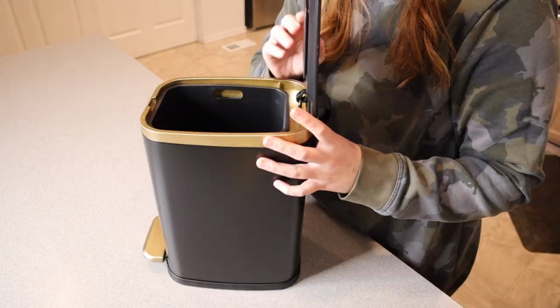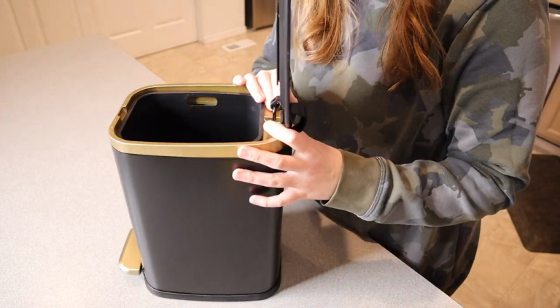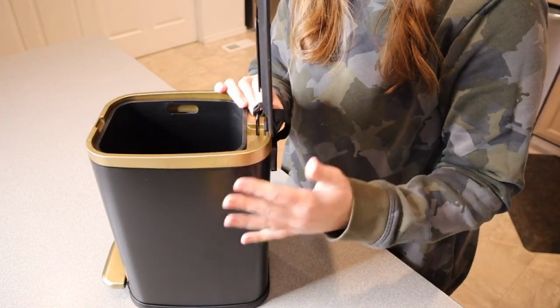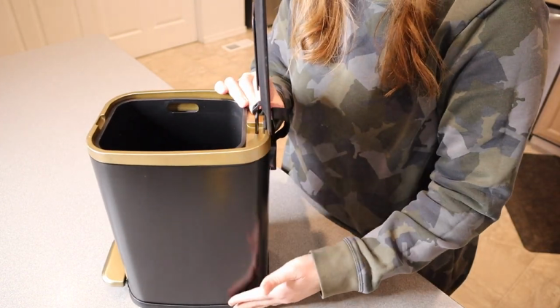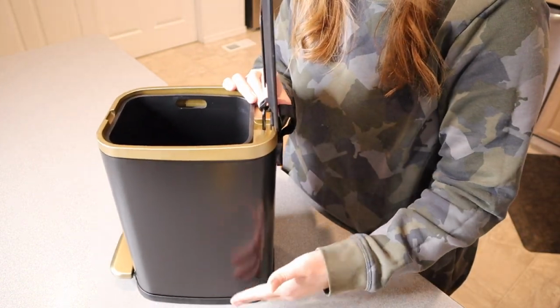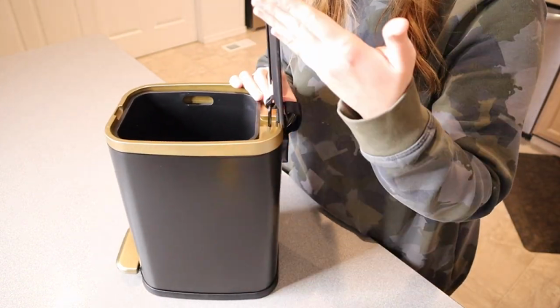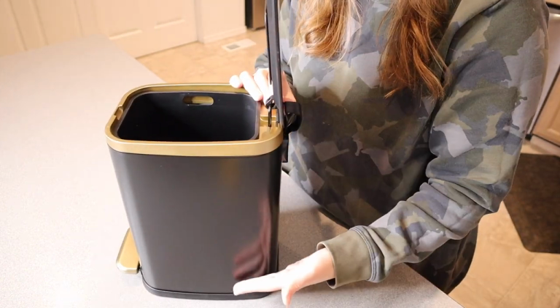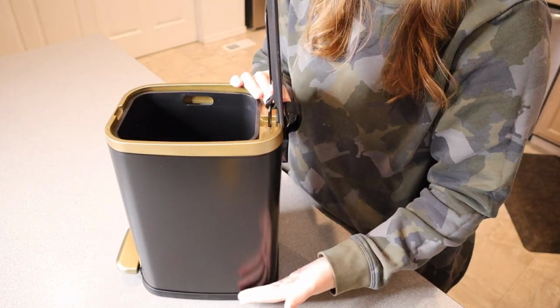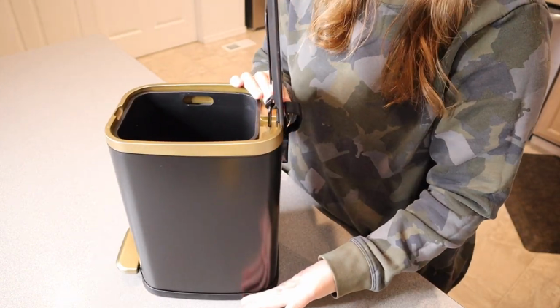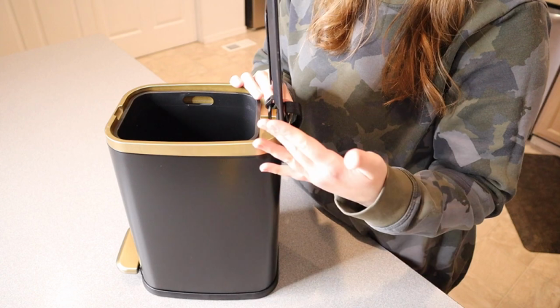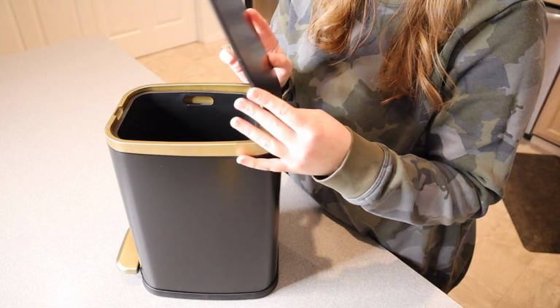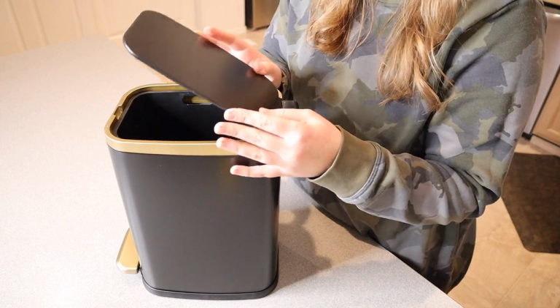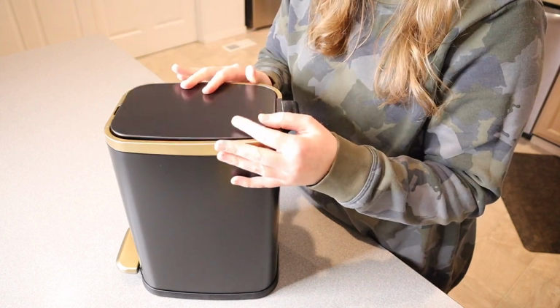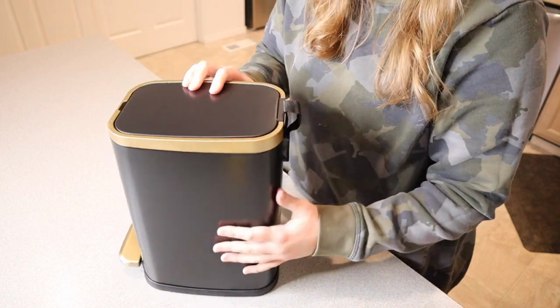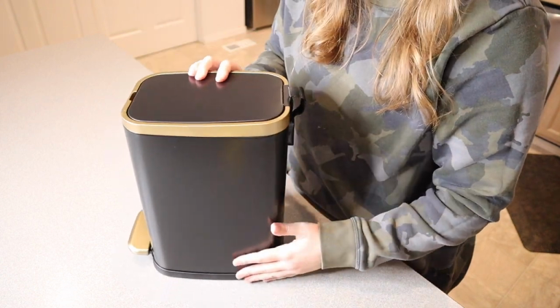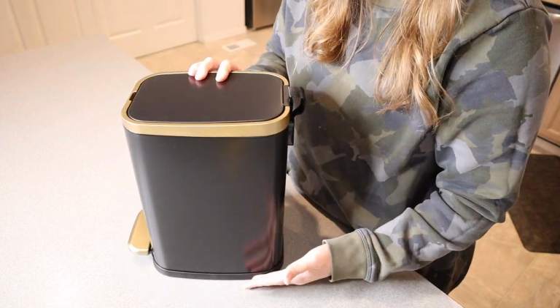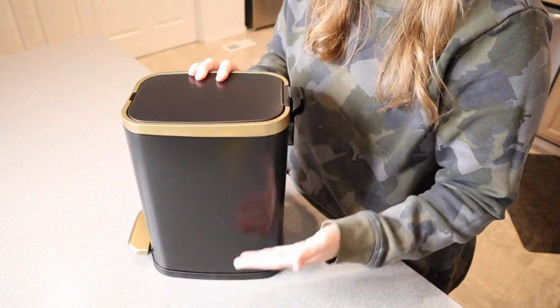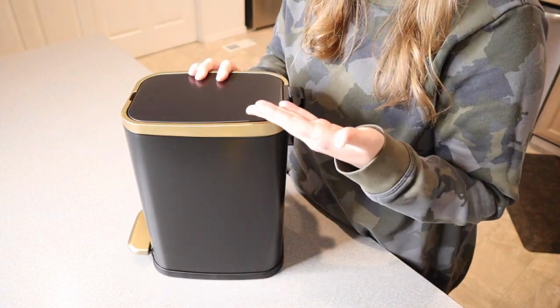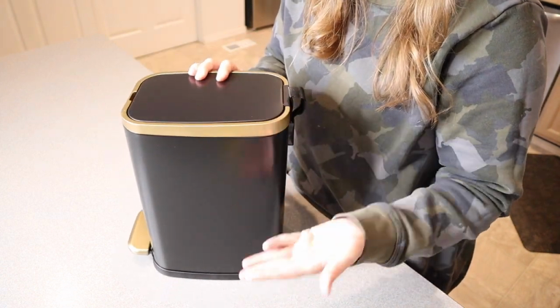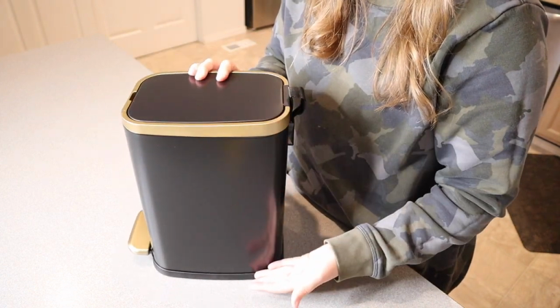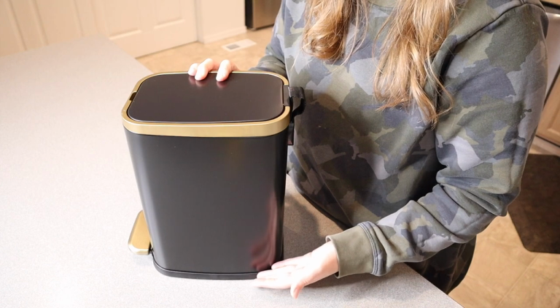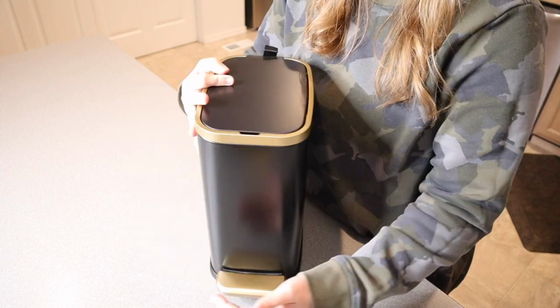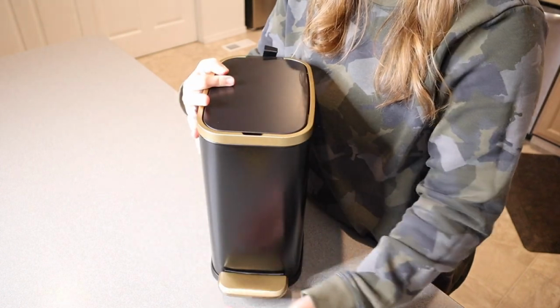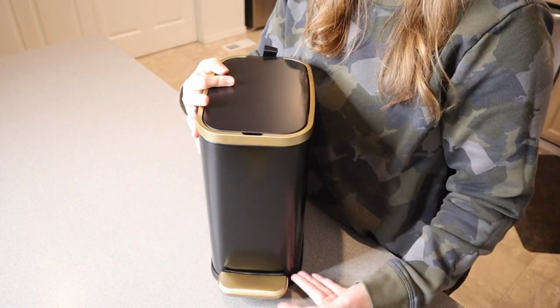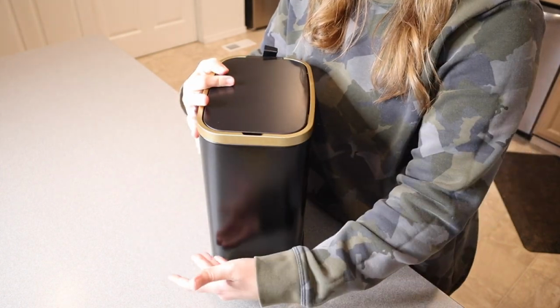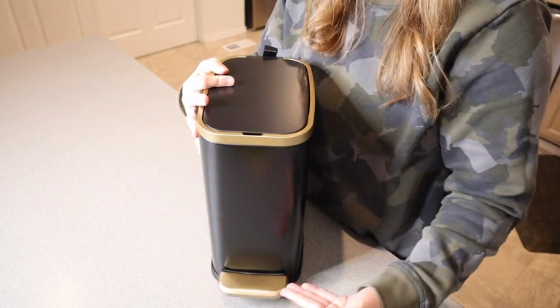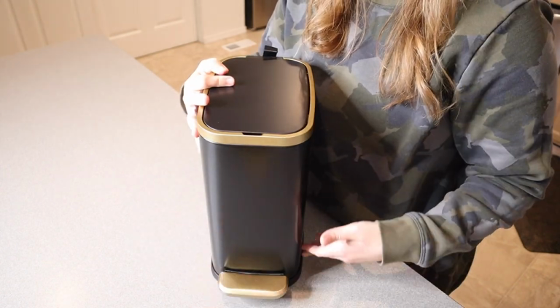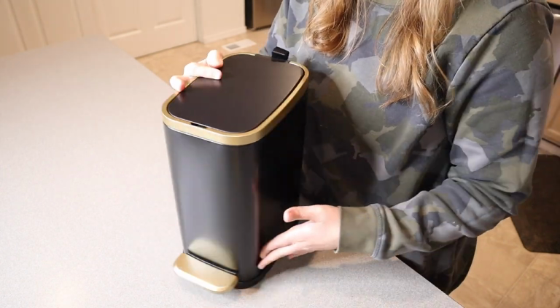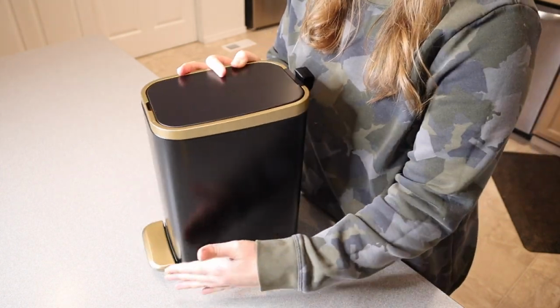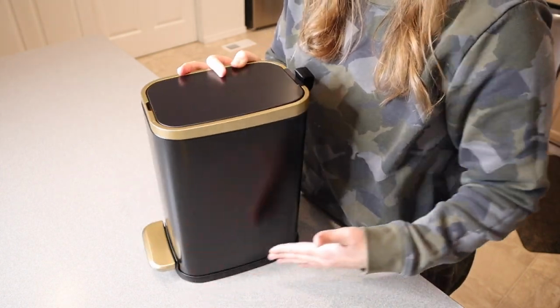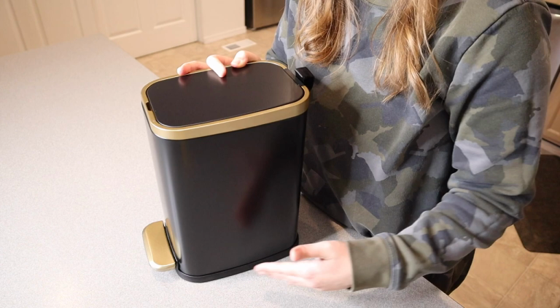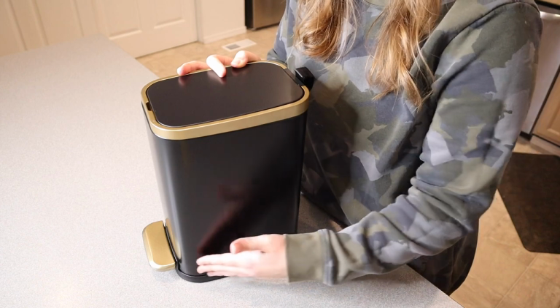Just for size reference, when this is fully opened up from top to bottom it is 20.27 inches high, but the actual garbage can itself is 12 inches tall. It's 6.37 inches across the front and 8.66 inches deep.